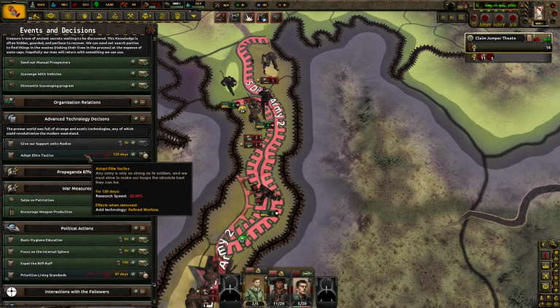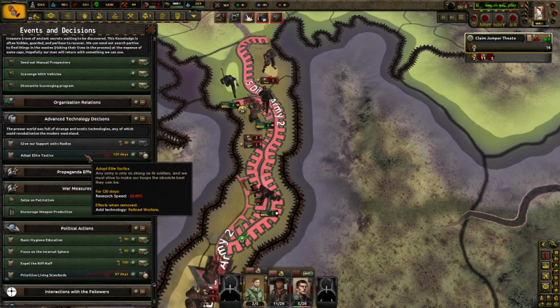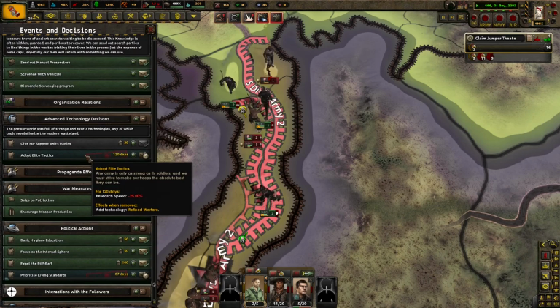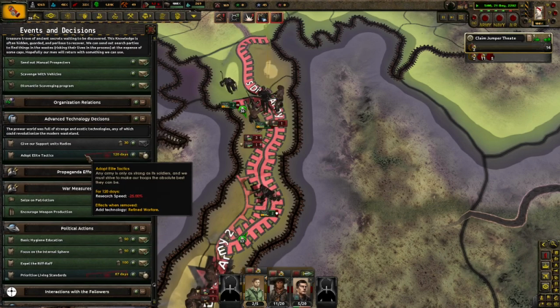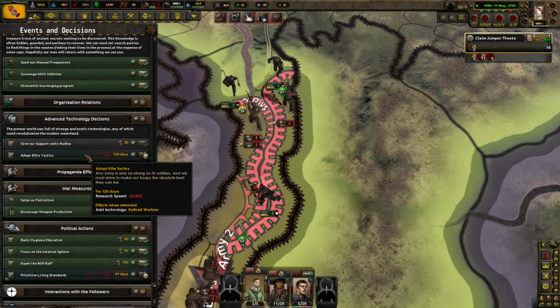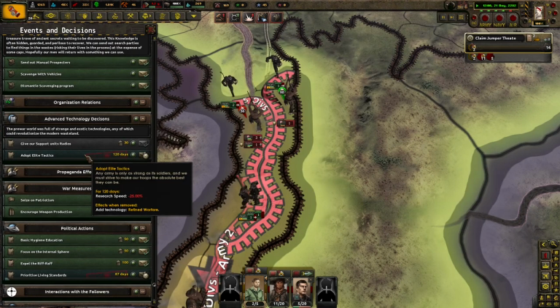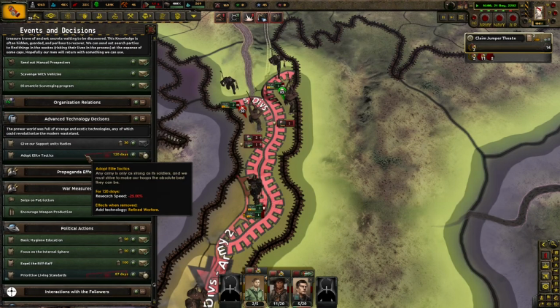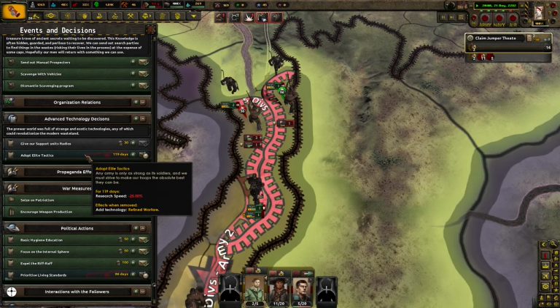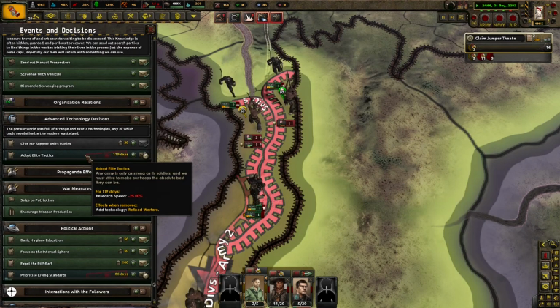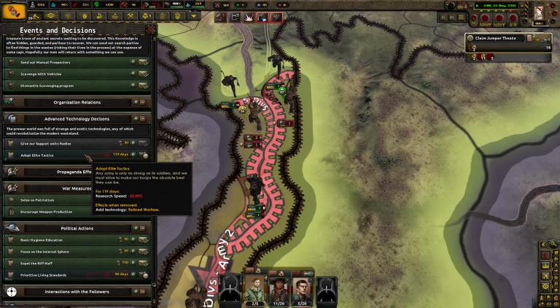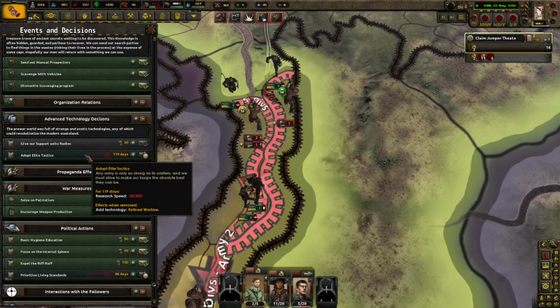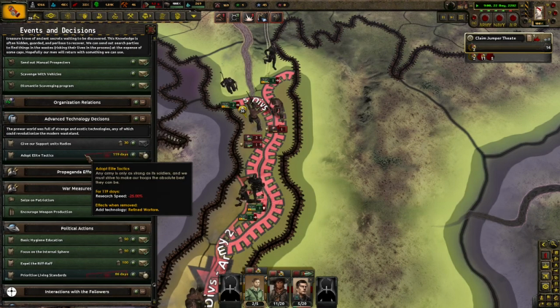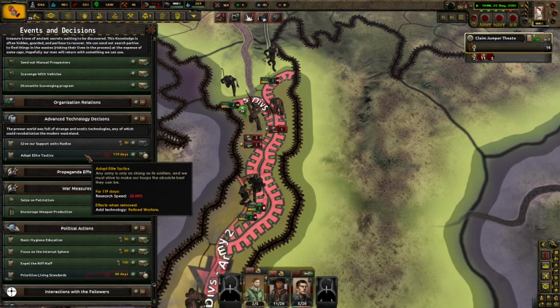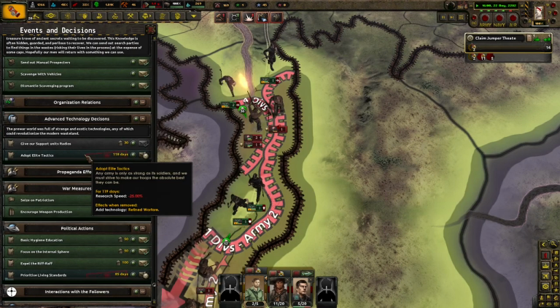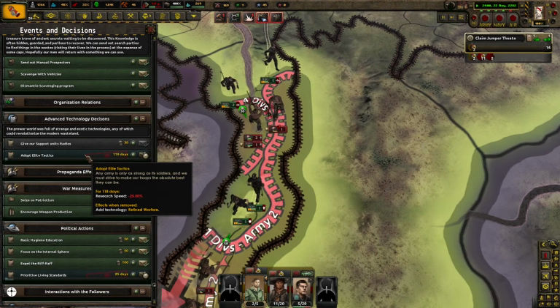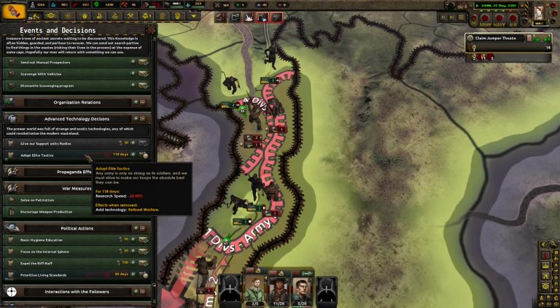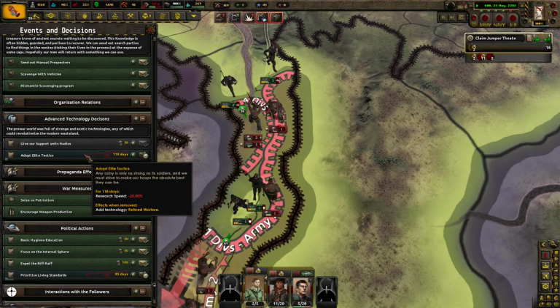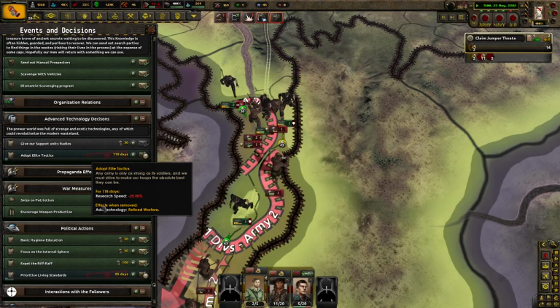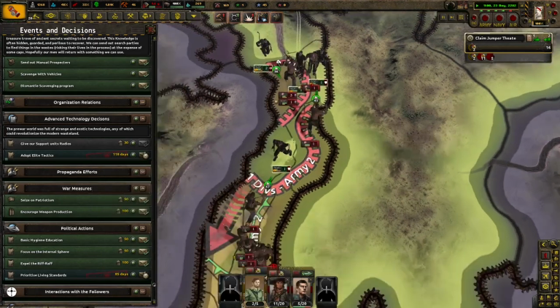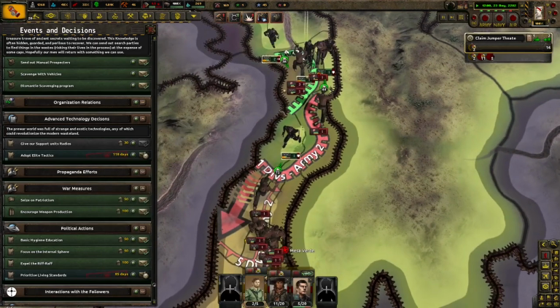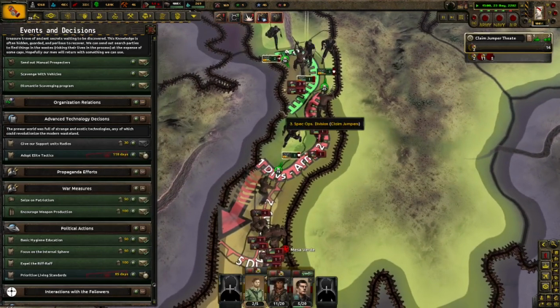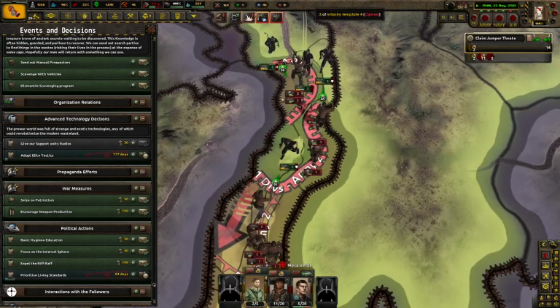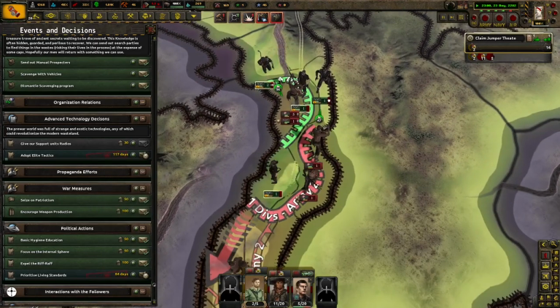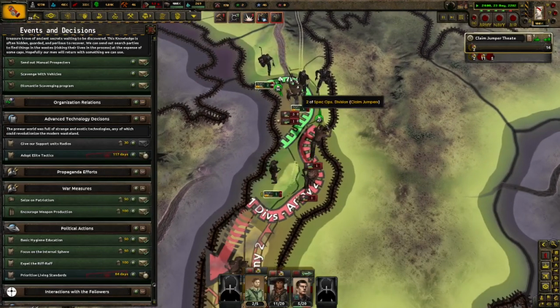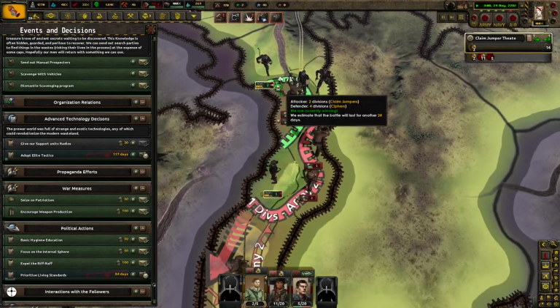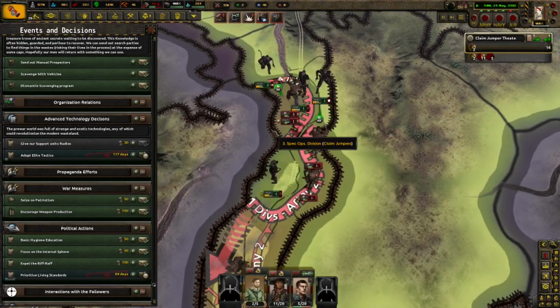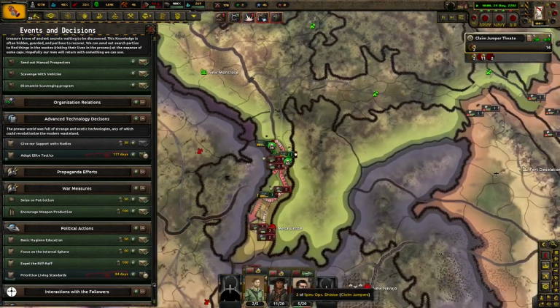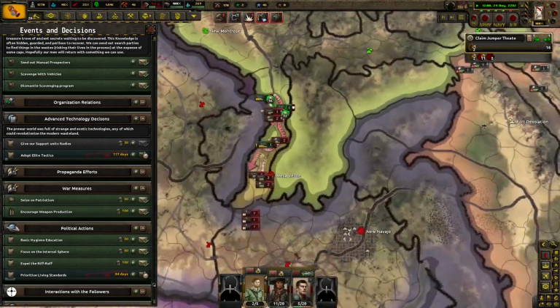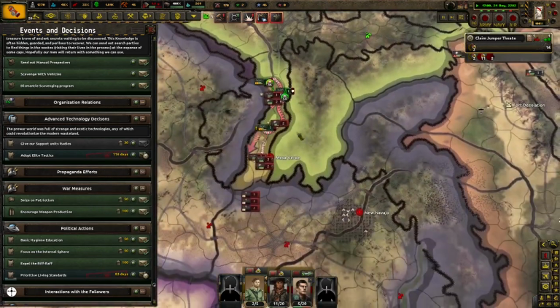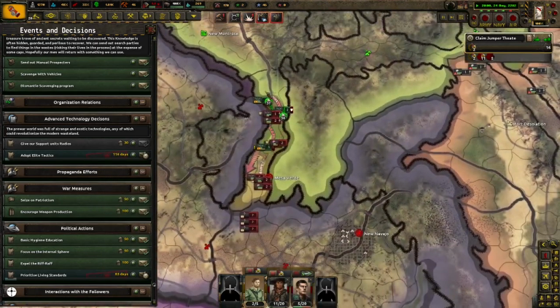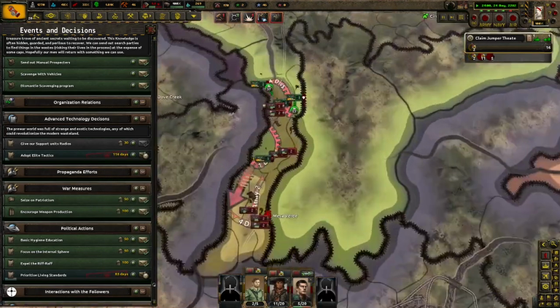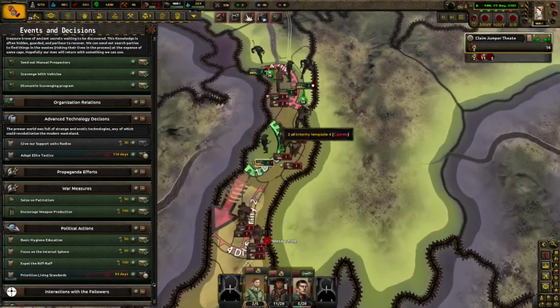Oh, so you can only choose one. If any army is only as strong as its leaders, then we must strive to make our troops the absolute best they can be. Makes sense. So we'll have to go to war with Dinta next.